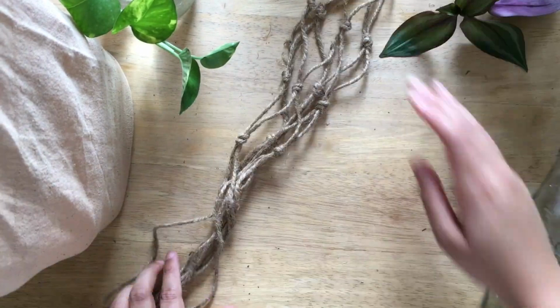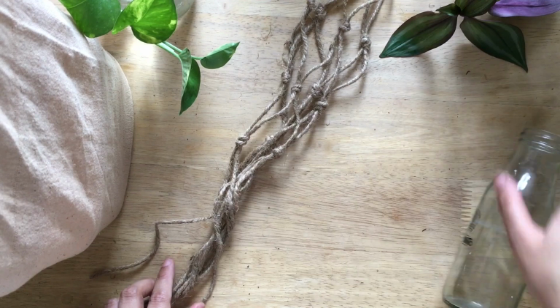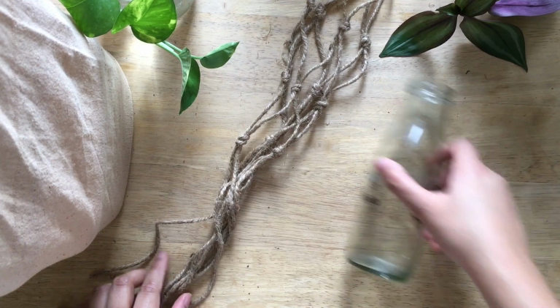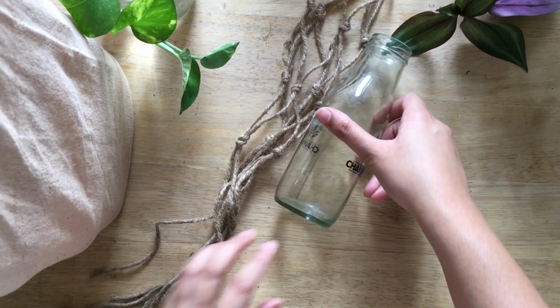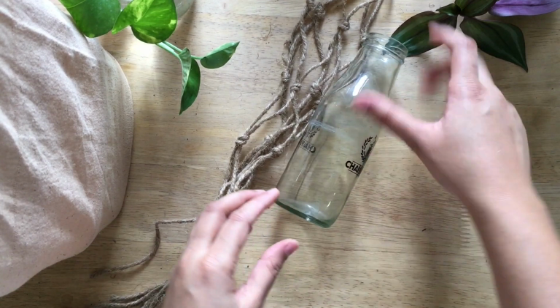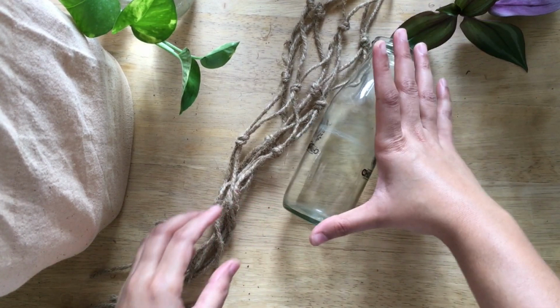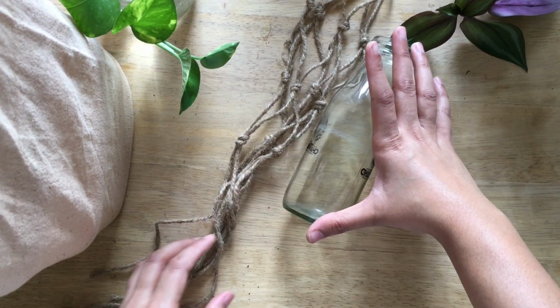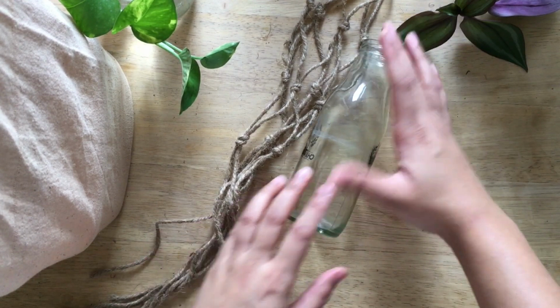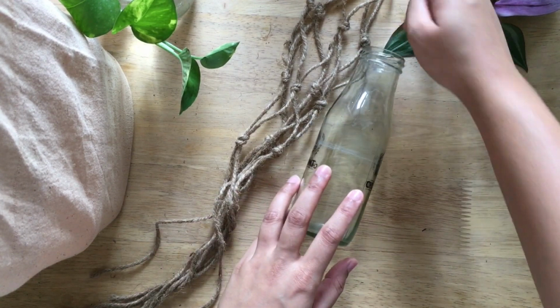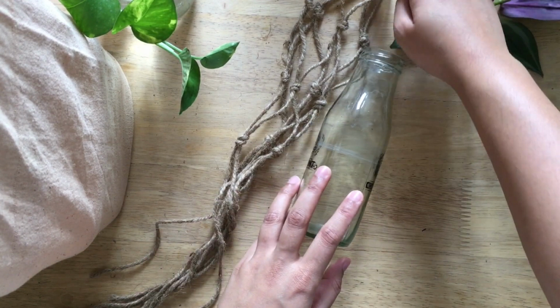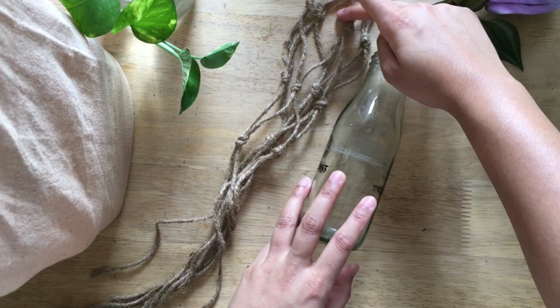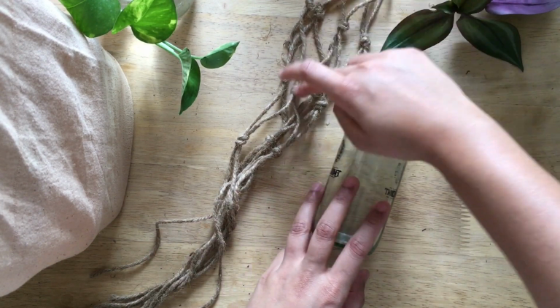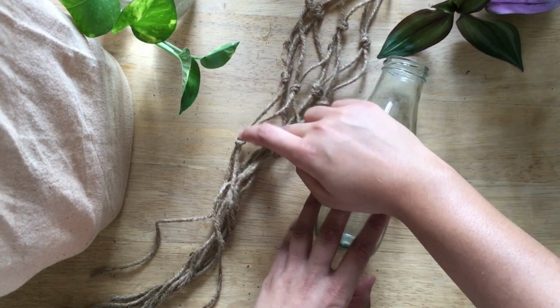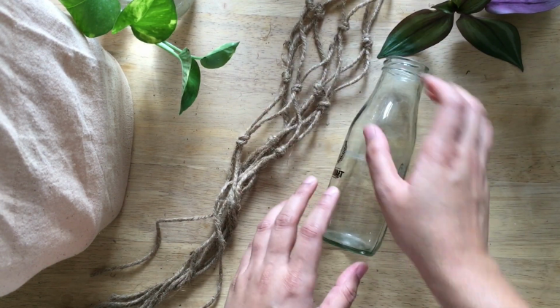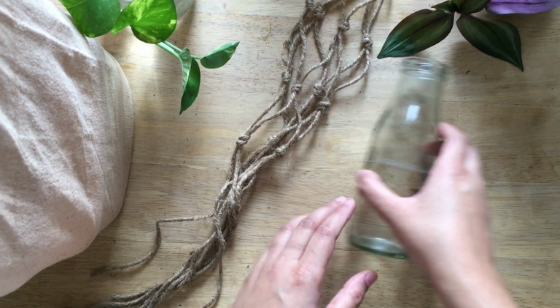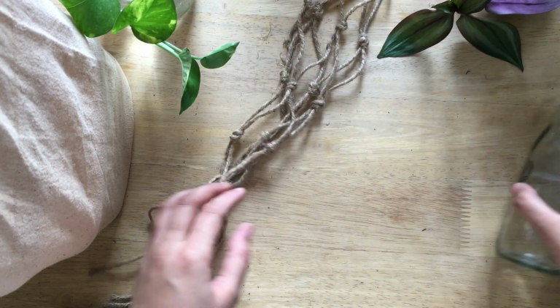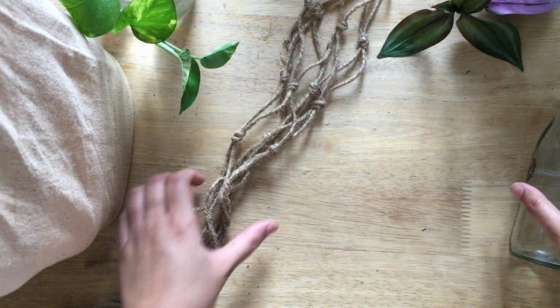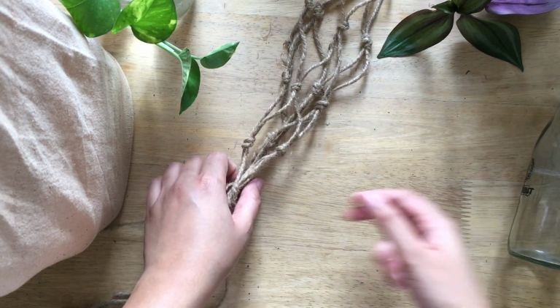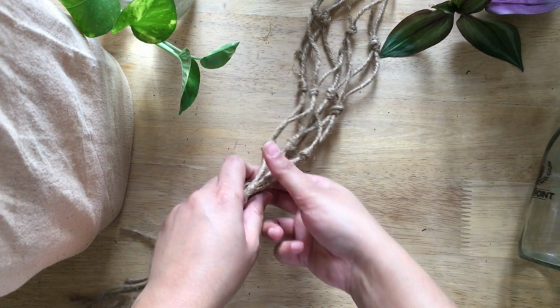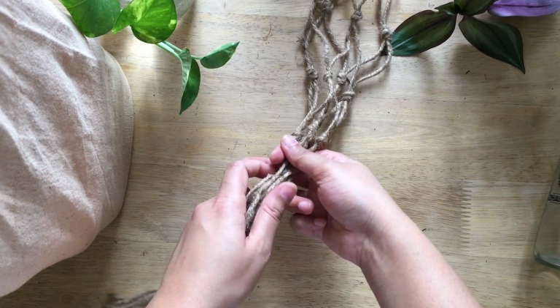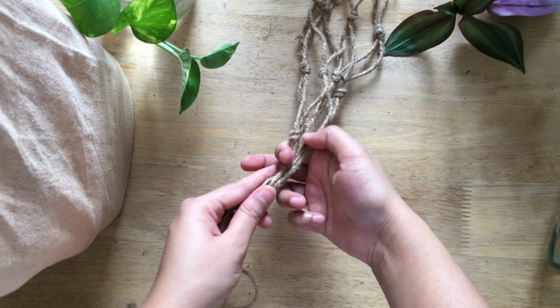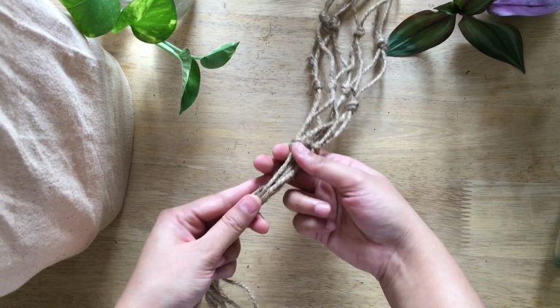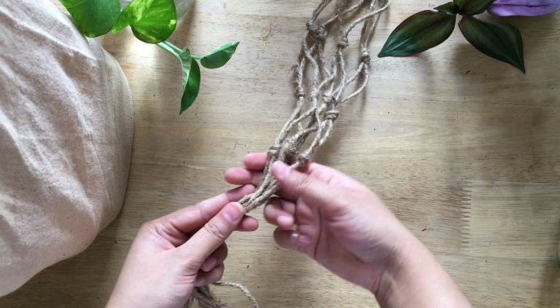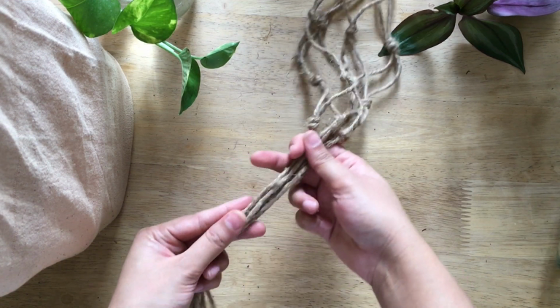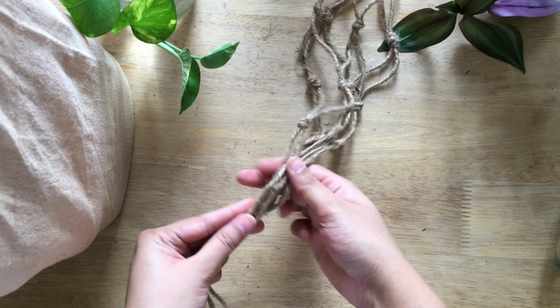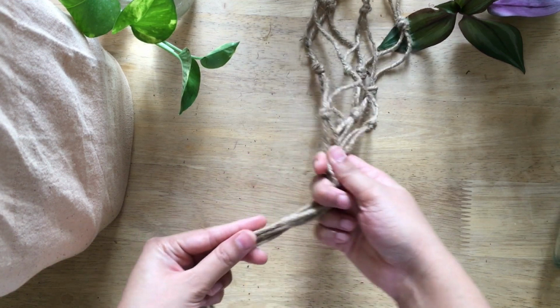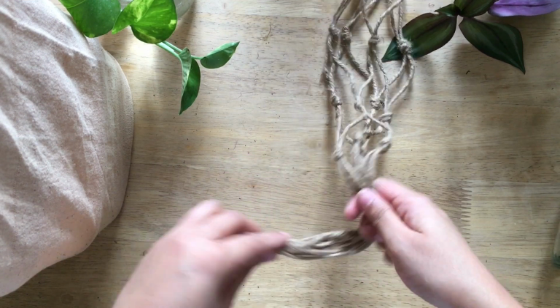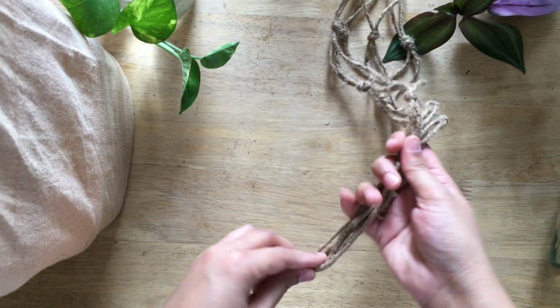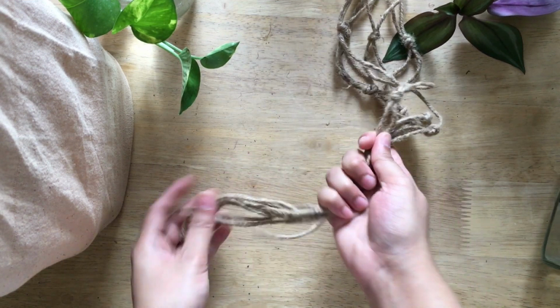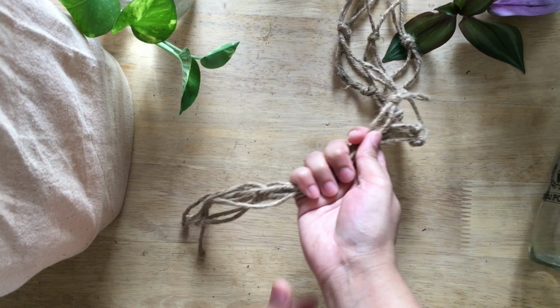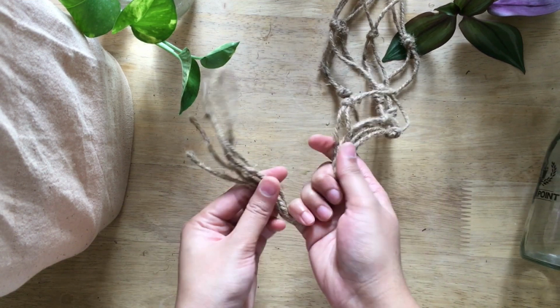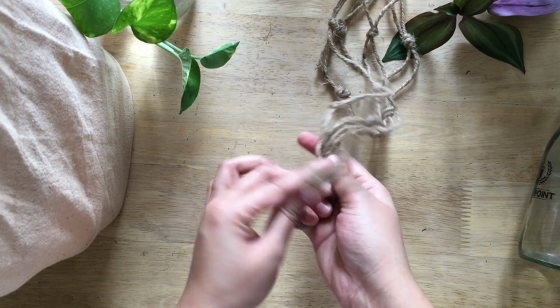This bottle is 7 inches in height and we have made 4 rows. Now we tie a knot at the bottom with all the strings together.